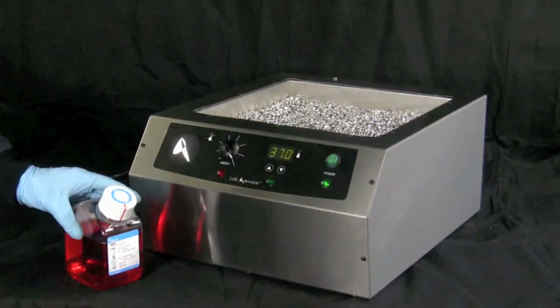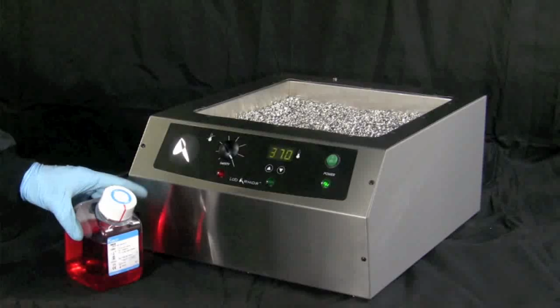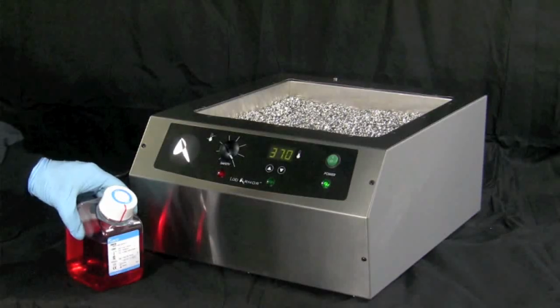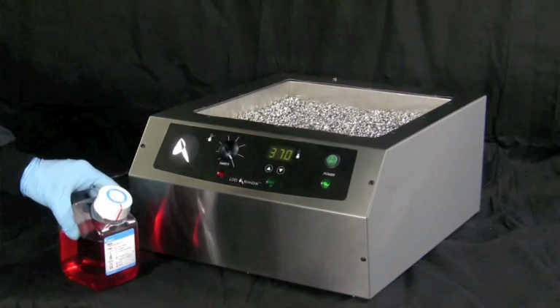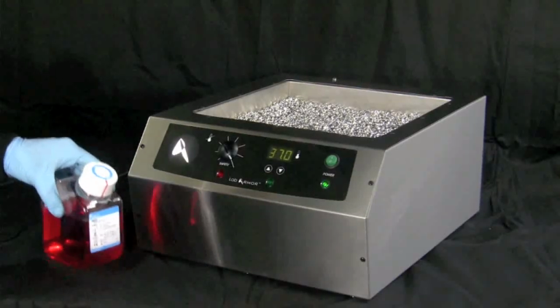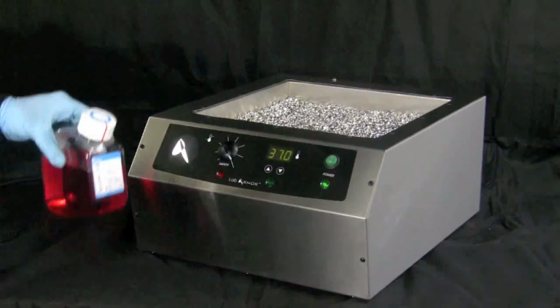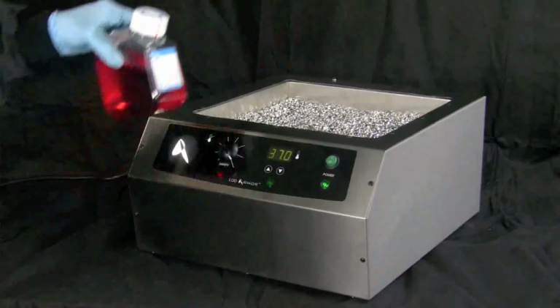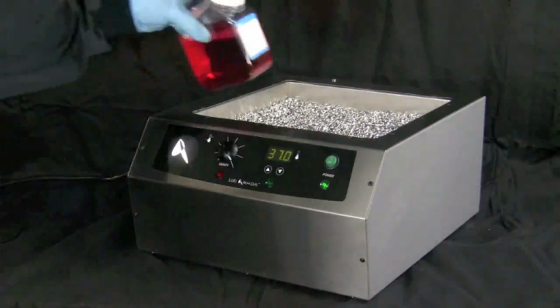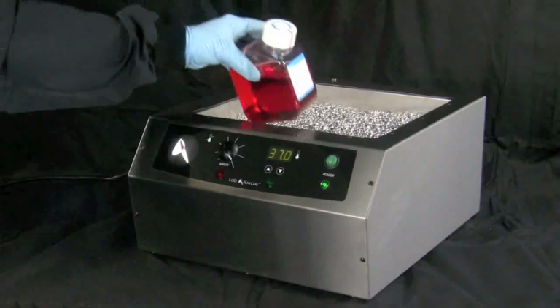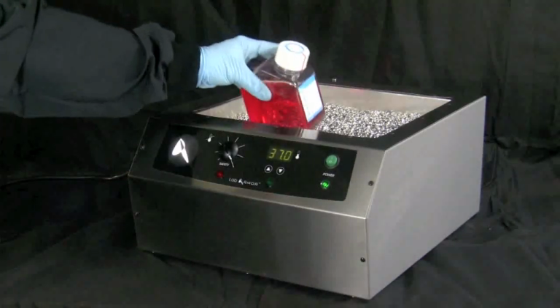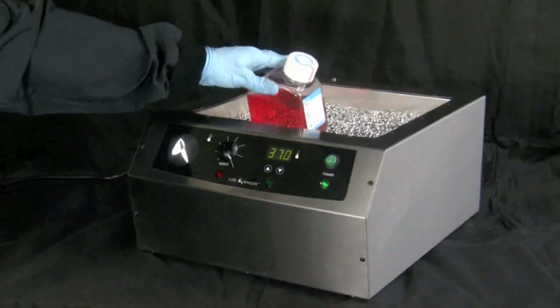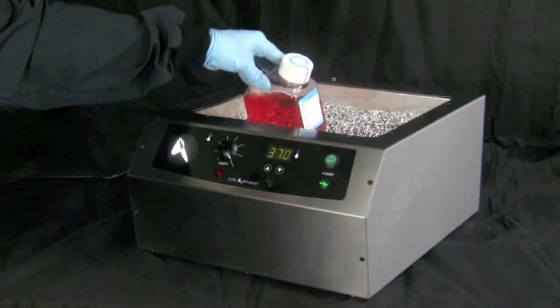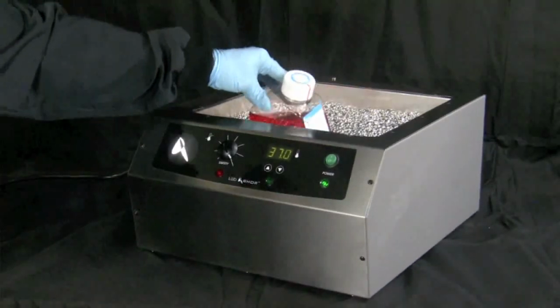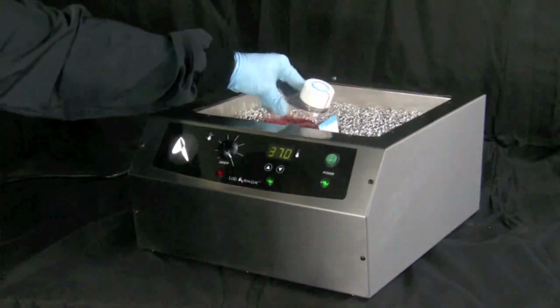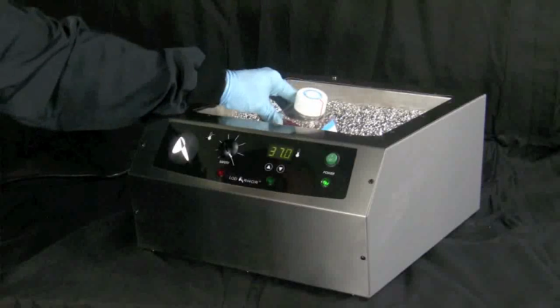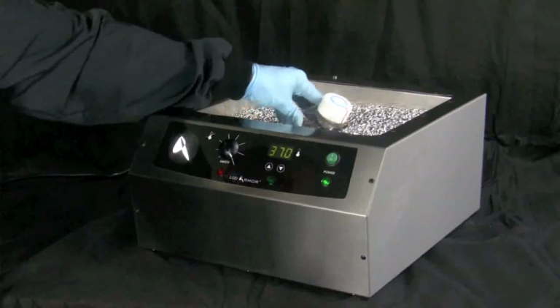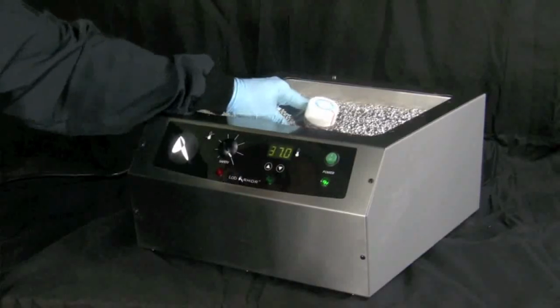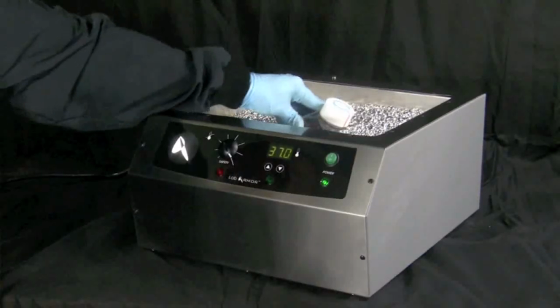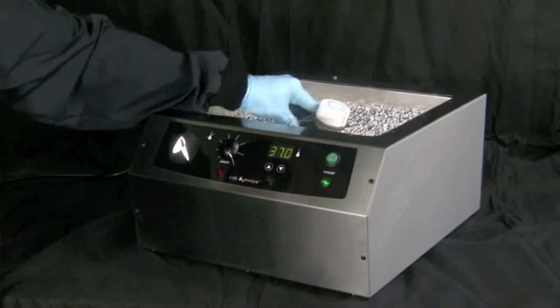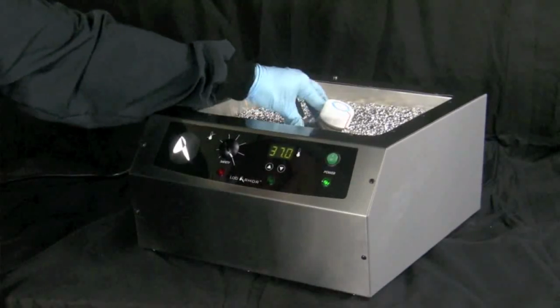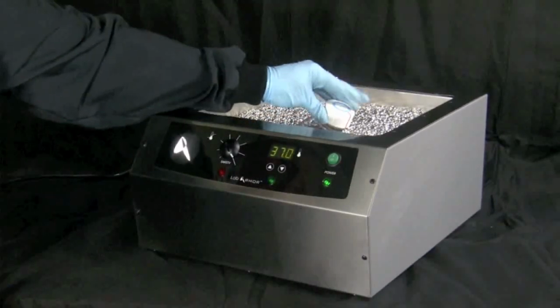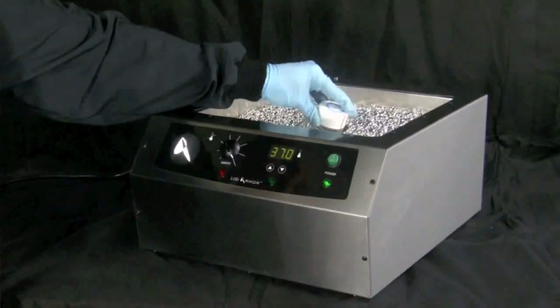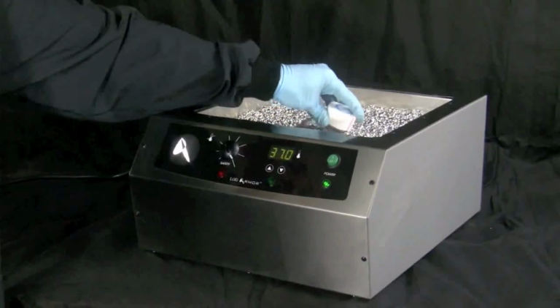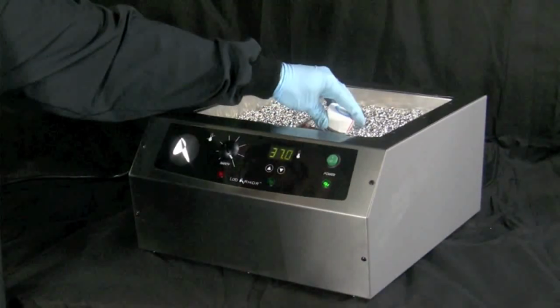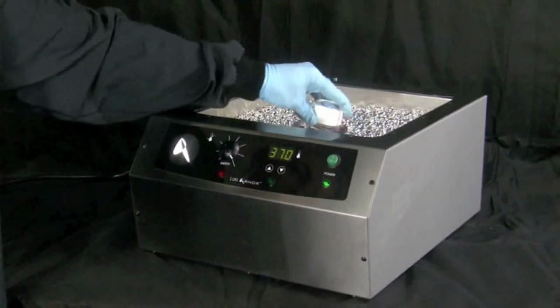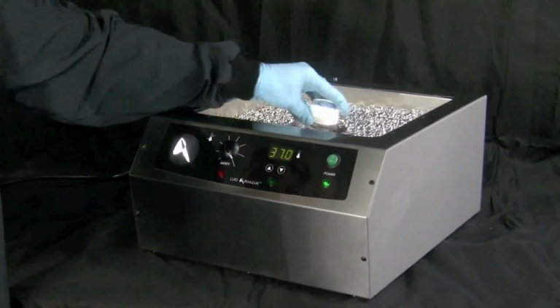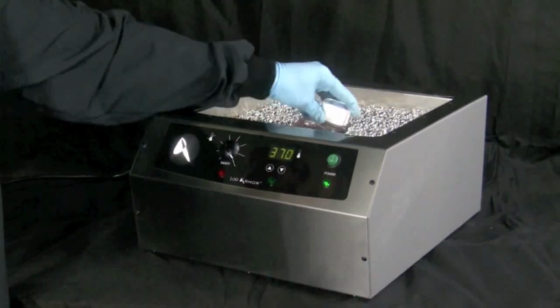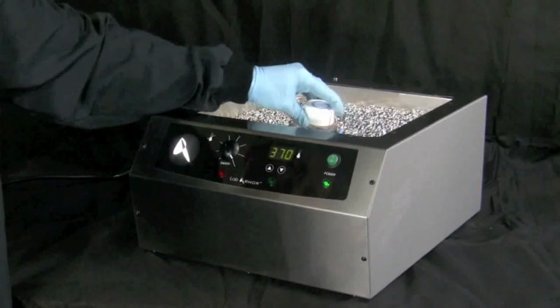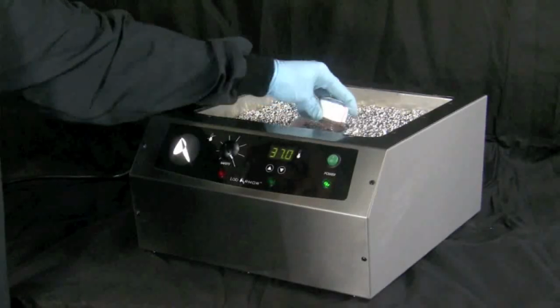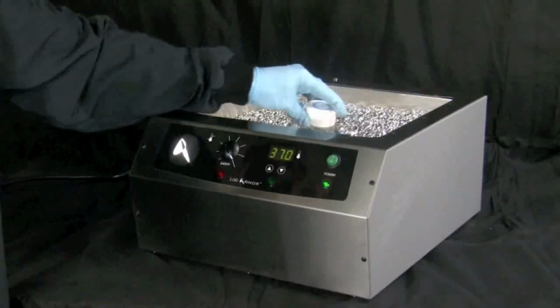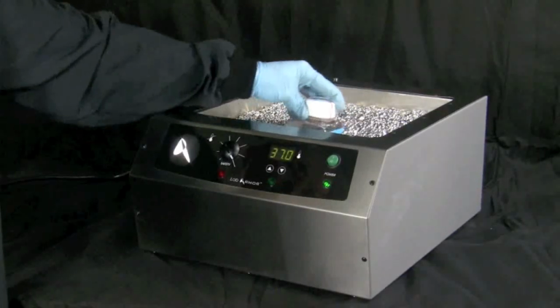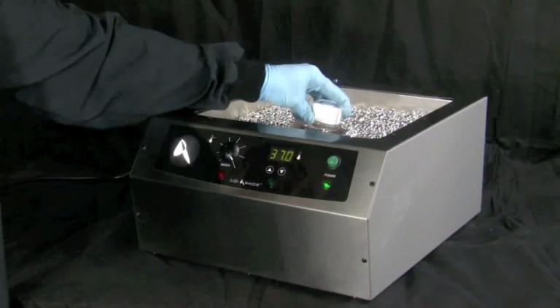For thawing, bring frozen vessels to 4 degrees centigrade in the refrigerator, or just prior to immediate use, bring the sample to room temperature on the bench top before placing in beads to reduce incubation times.